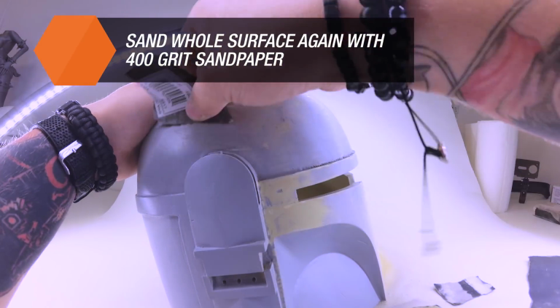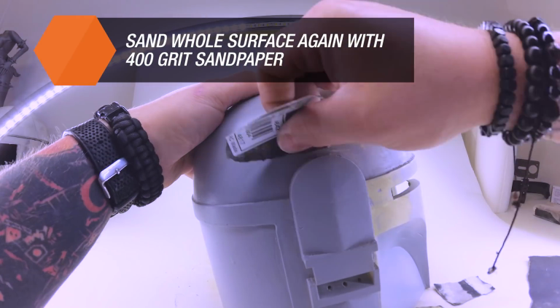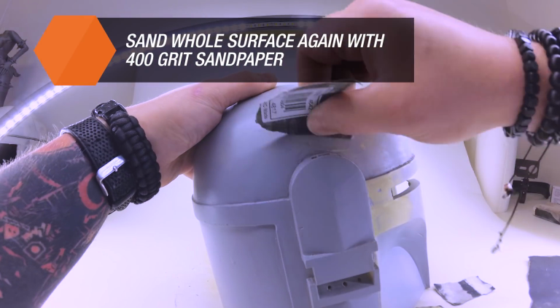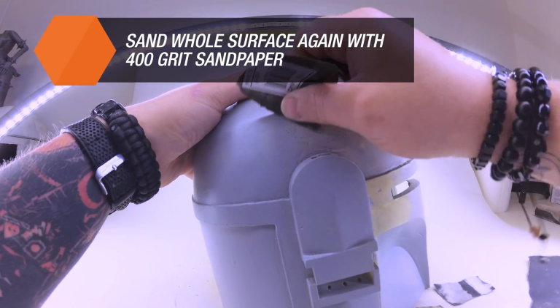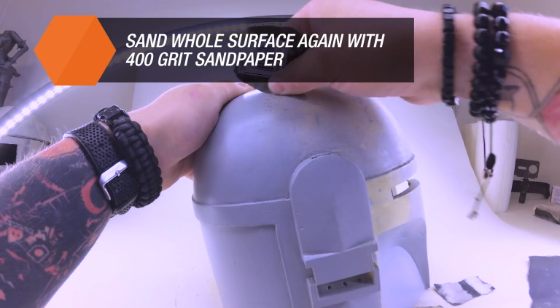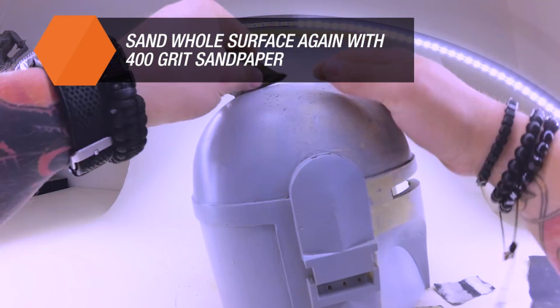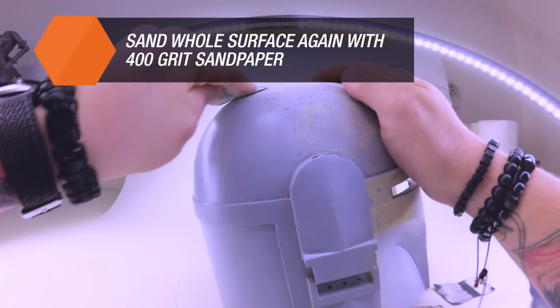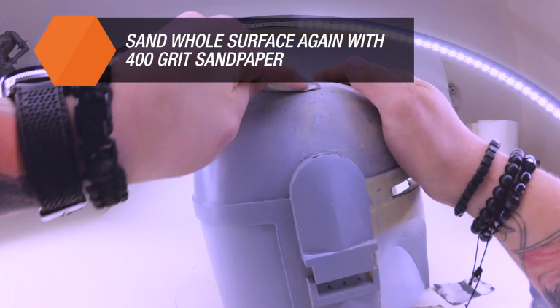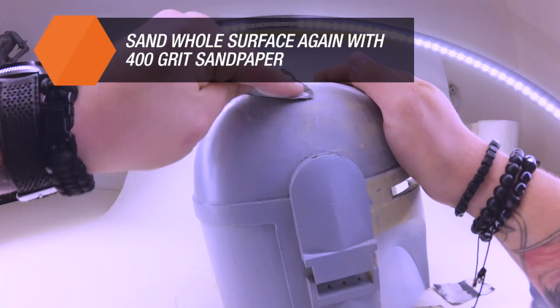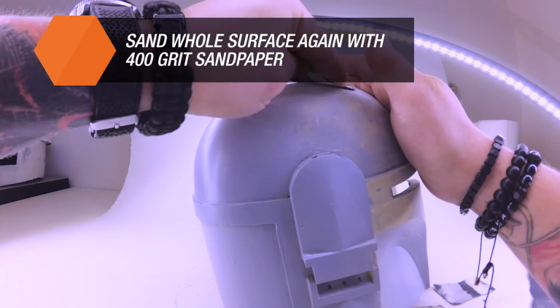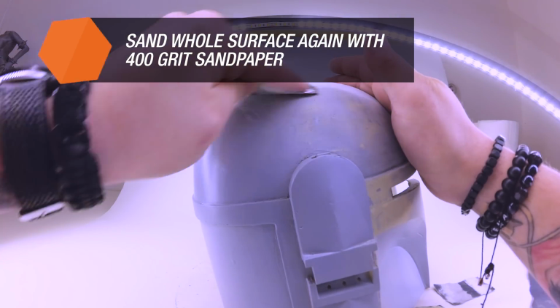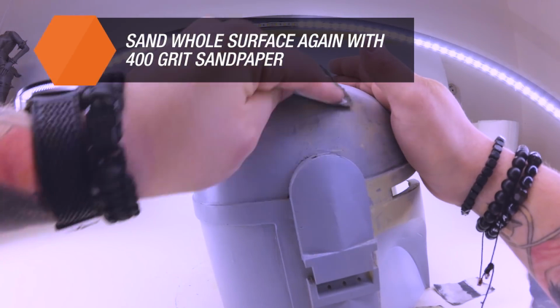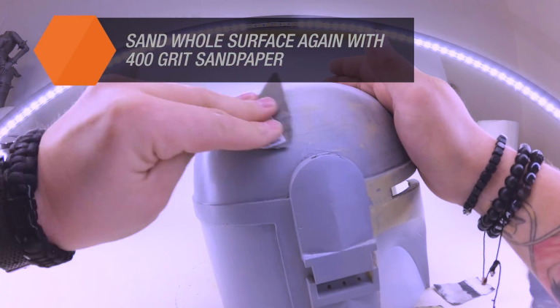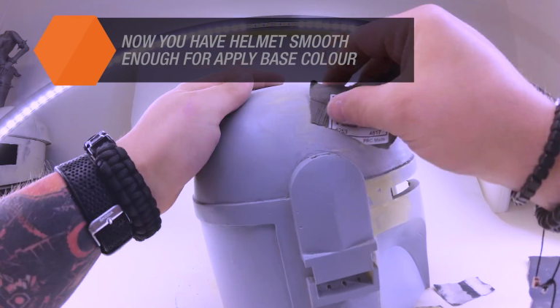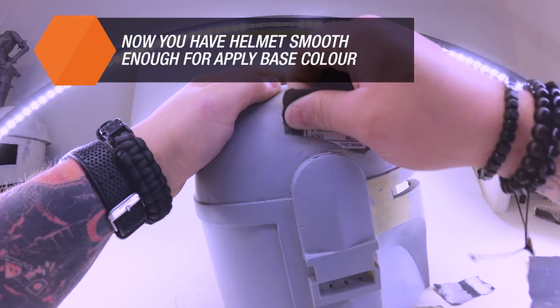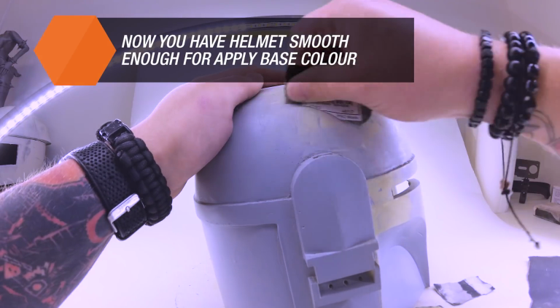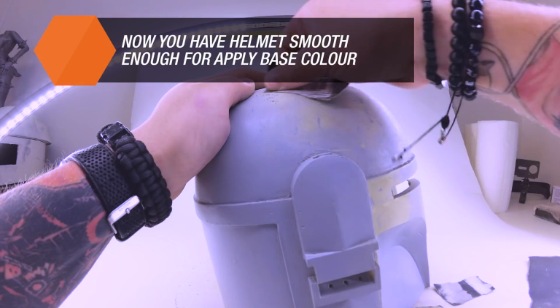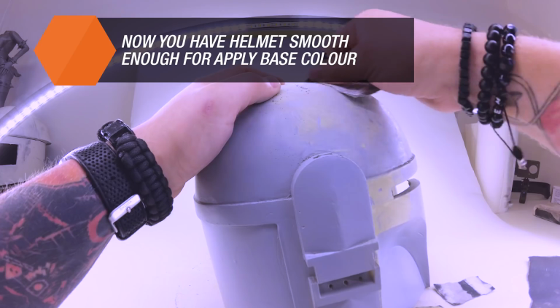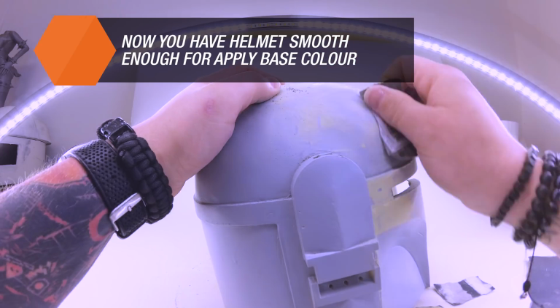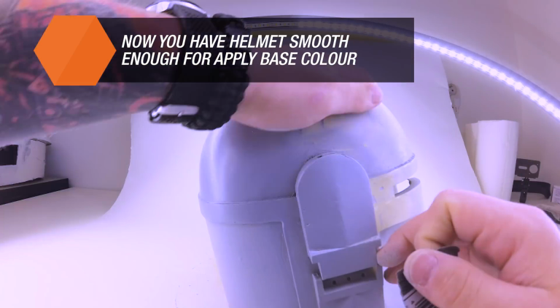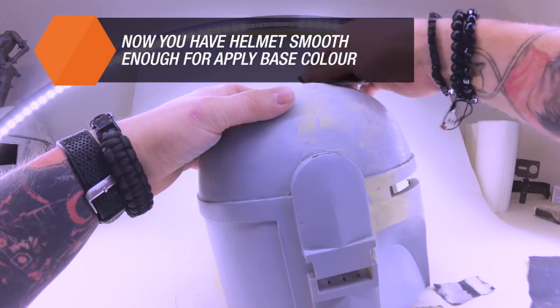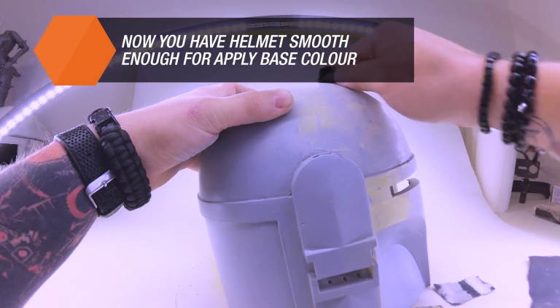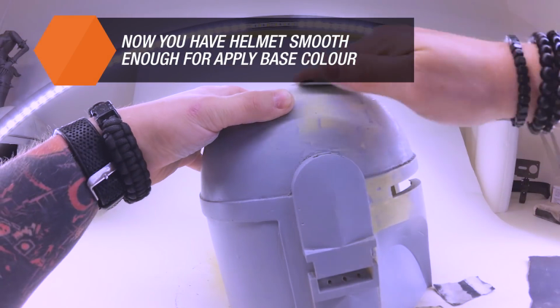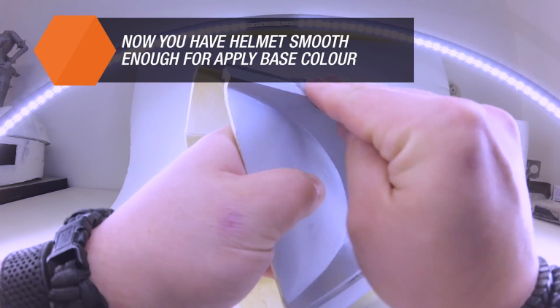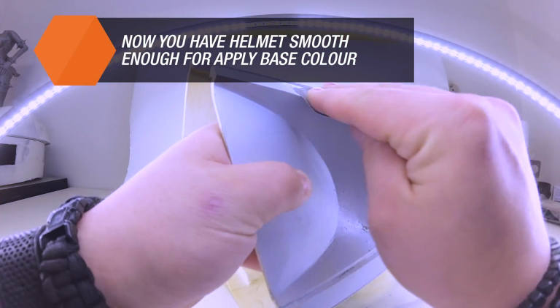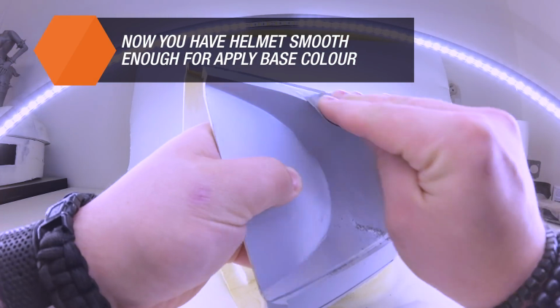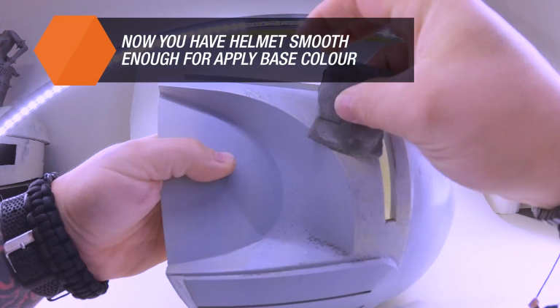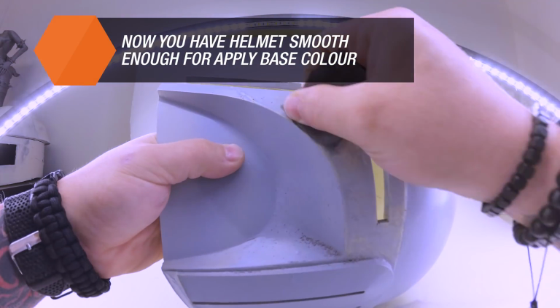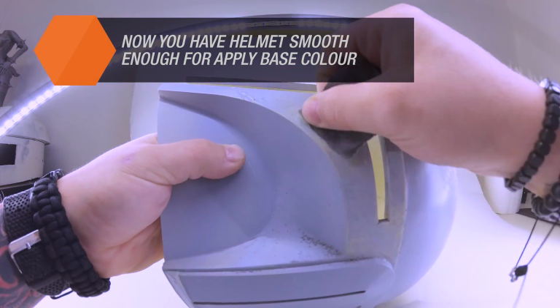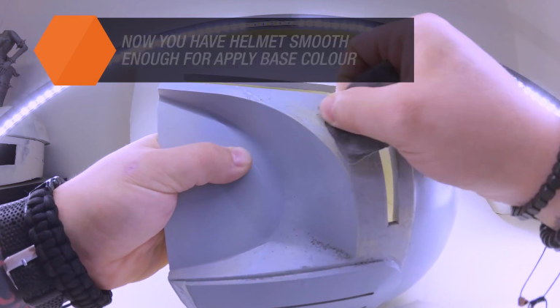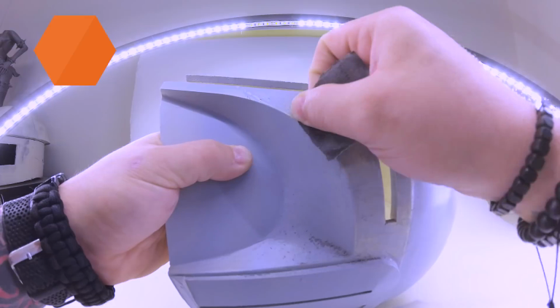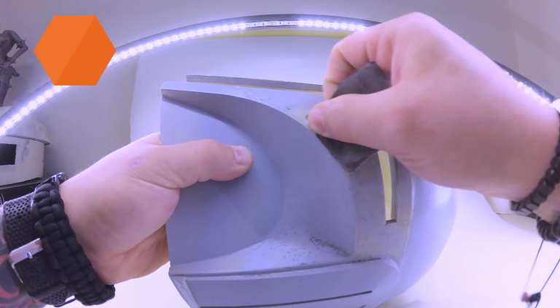If you feel that the surface is still not smooth enough, you can spray the model with a filler or a base coat again and then sand it with a P400 grit sandpaper, either using dry or wet sanding methods.